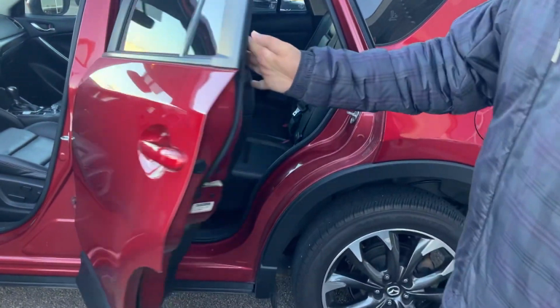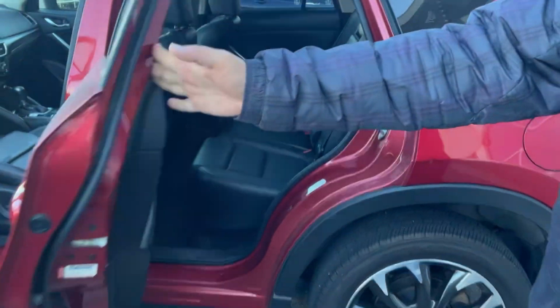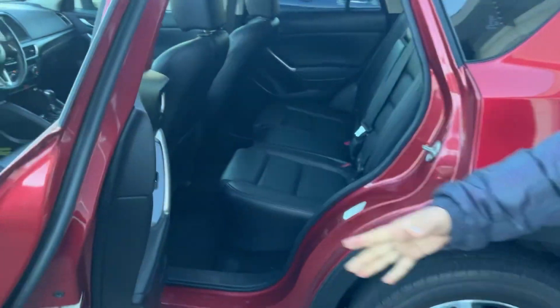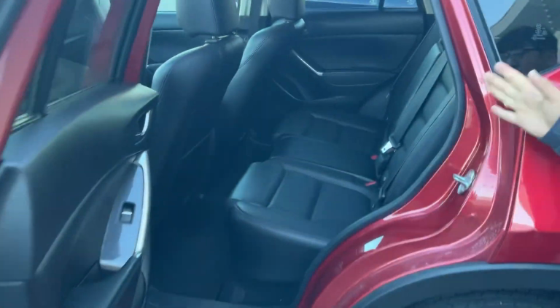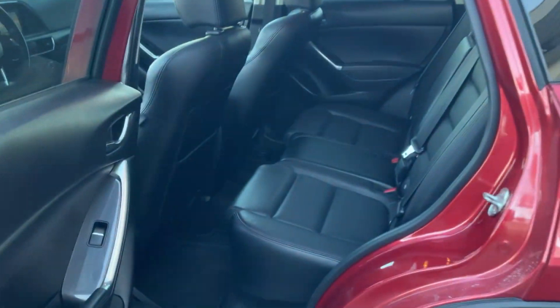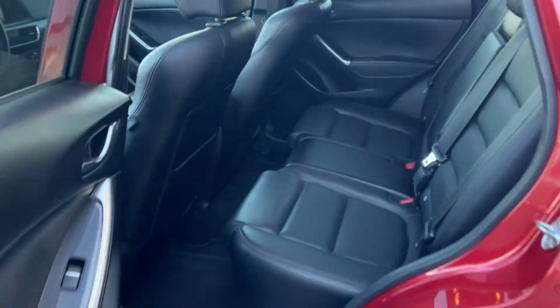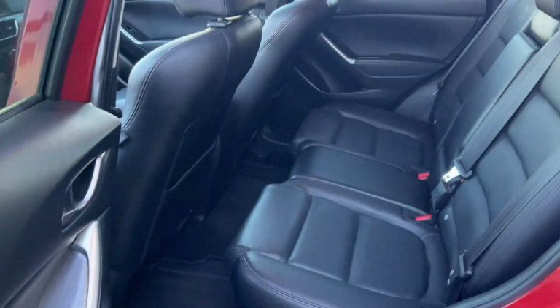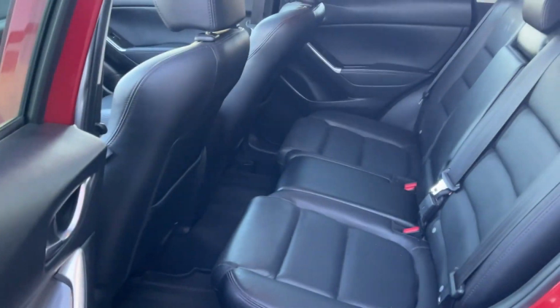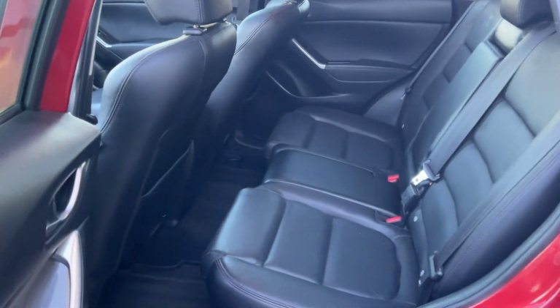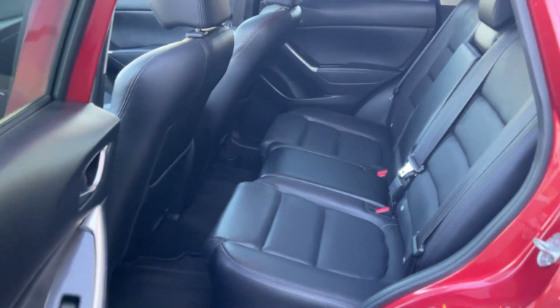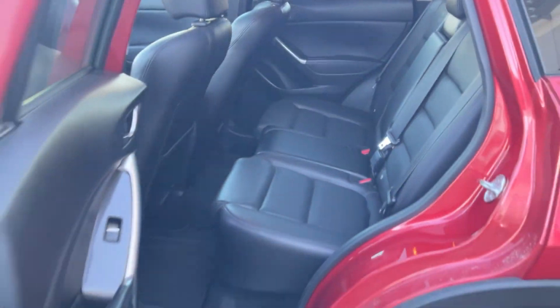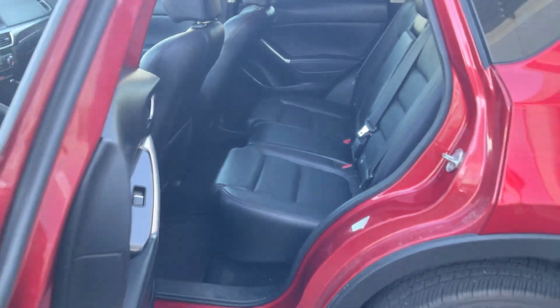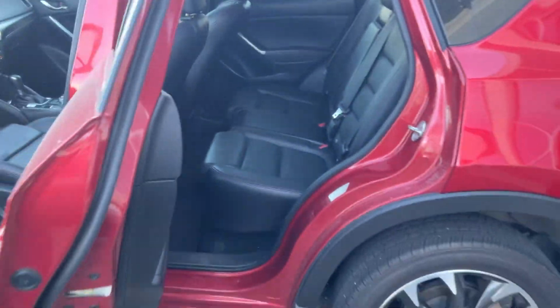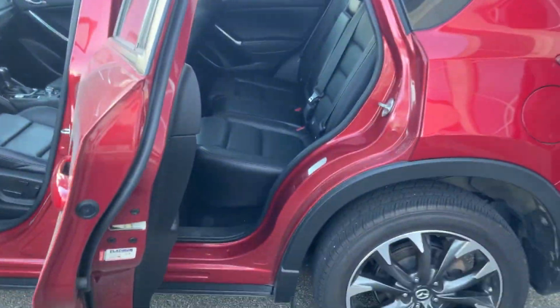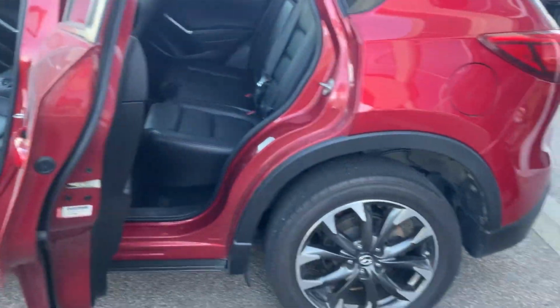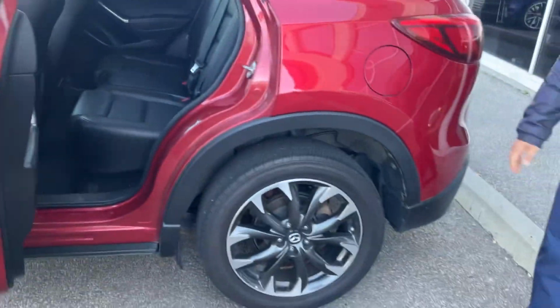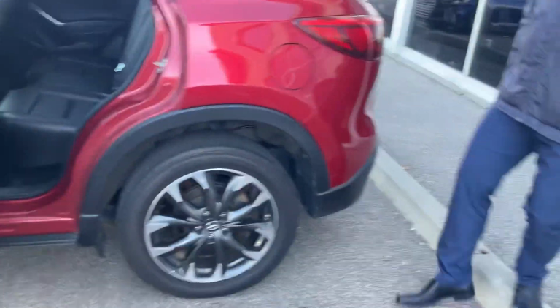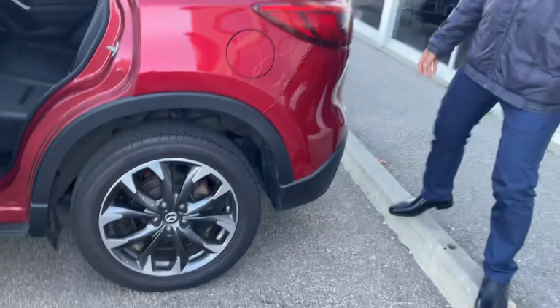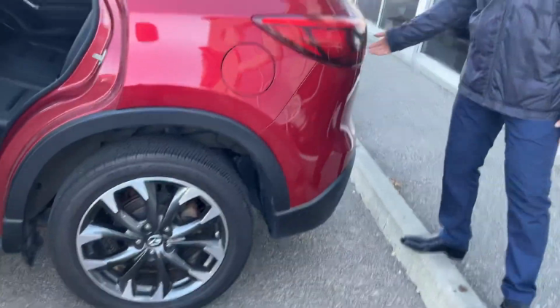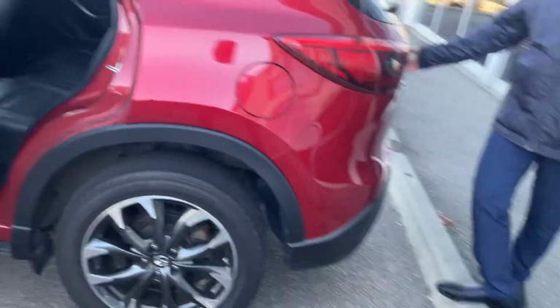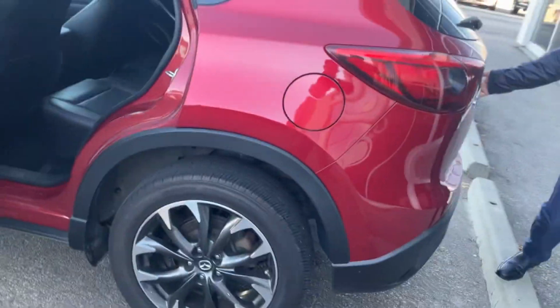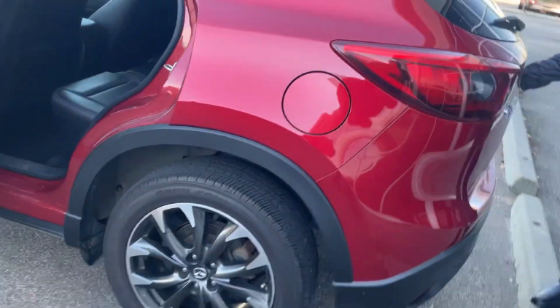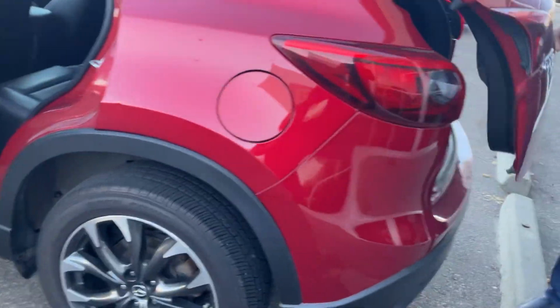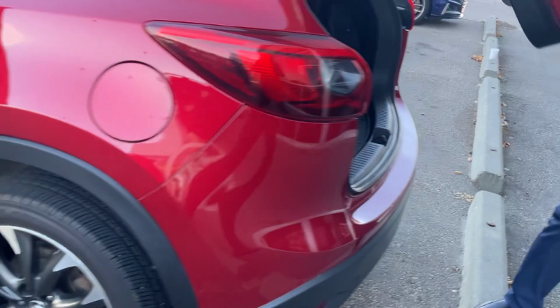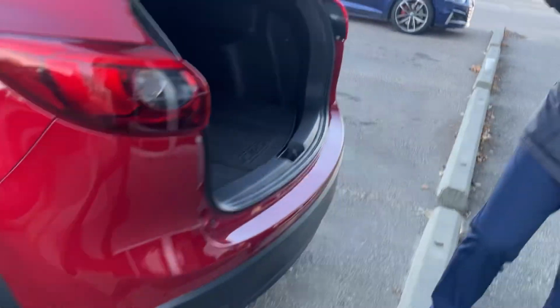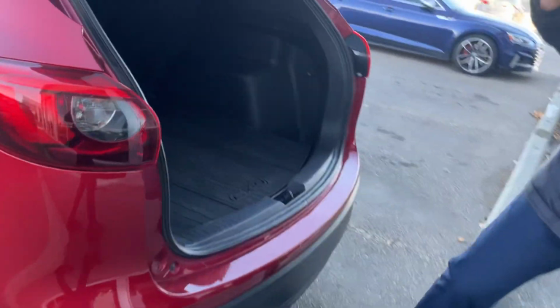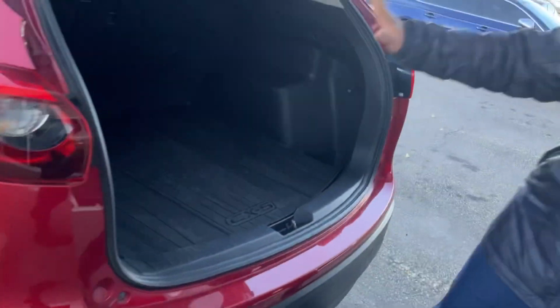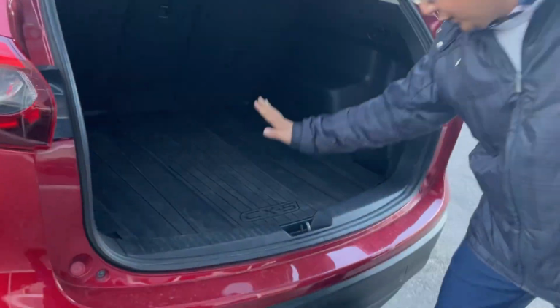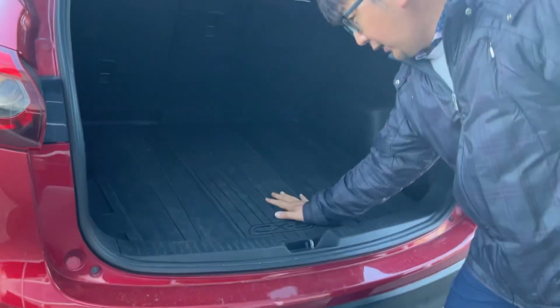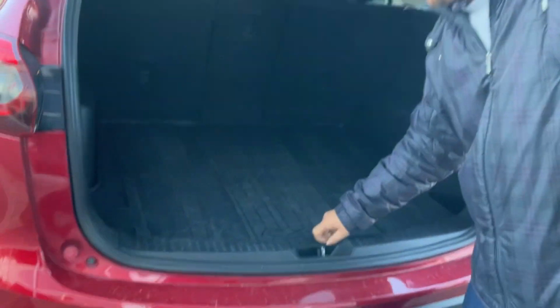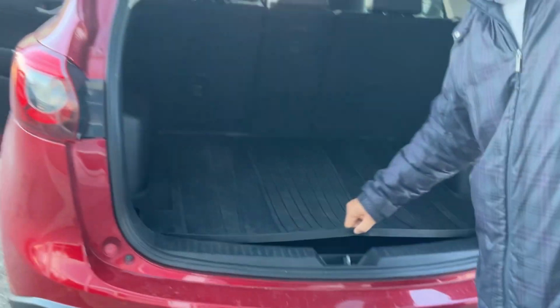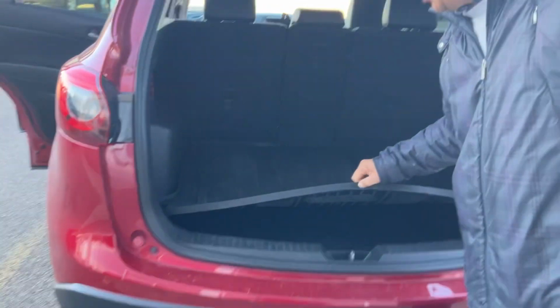And they have a lot of room on the back. It's a CX-5, it's like a bigger SUV. And all-wheel drive of course. And they have good trunk space with the original cargo mat on it.